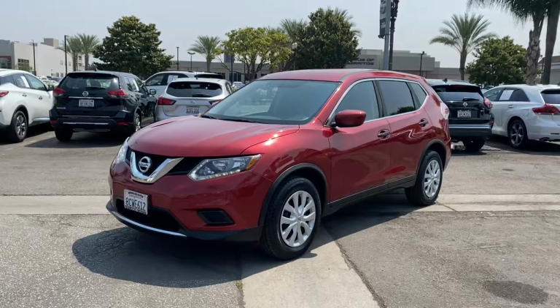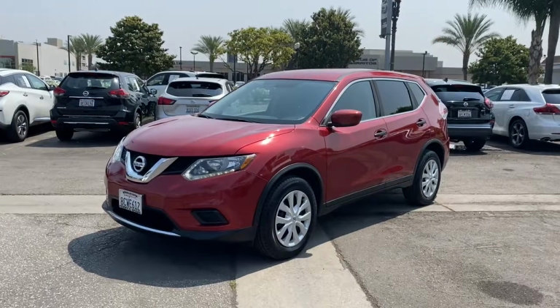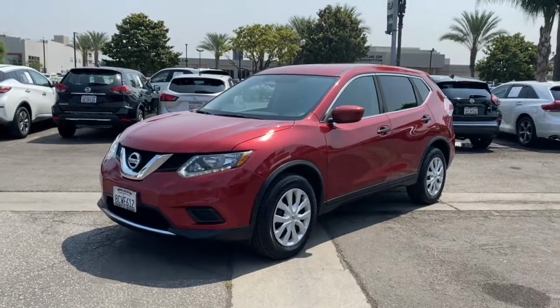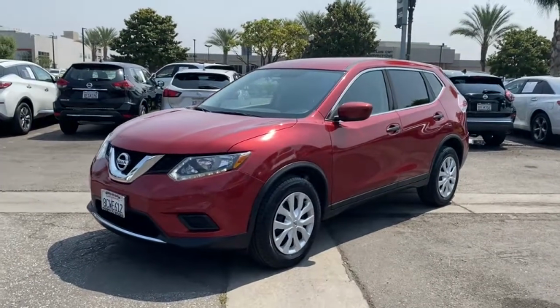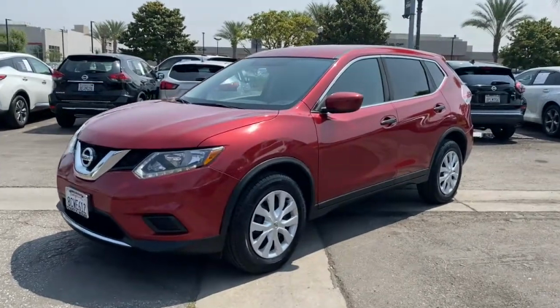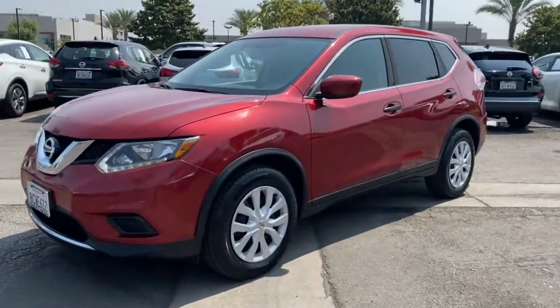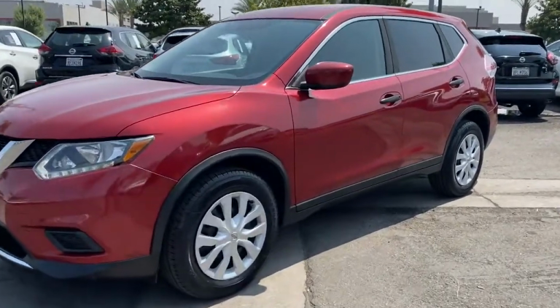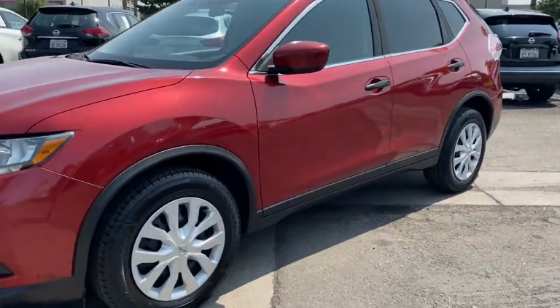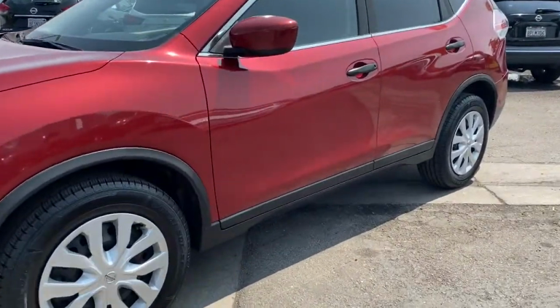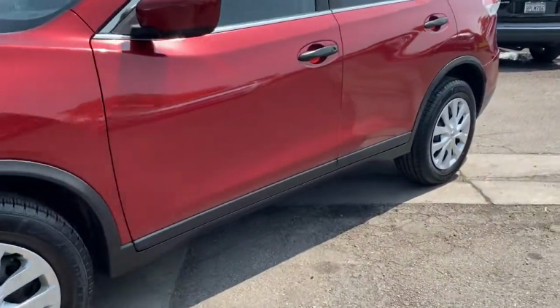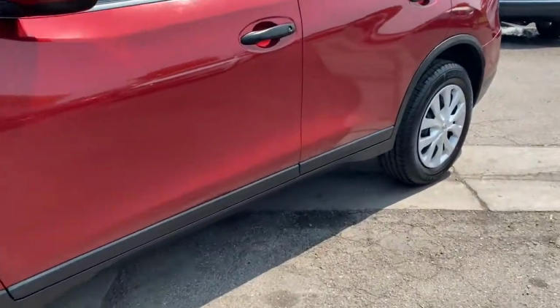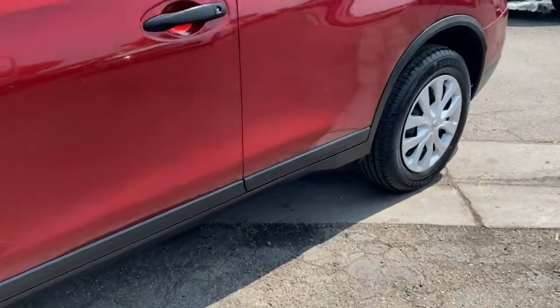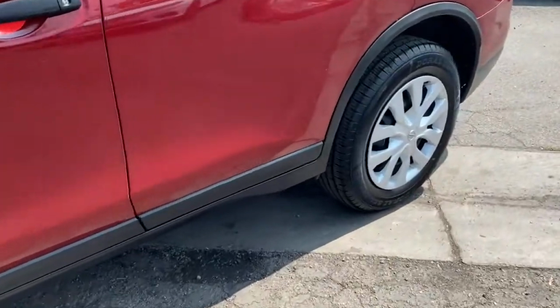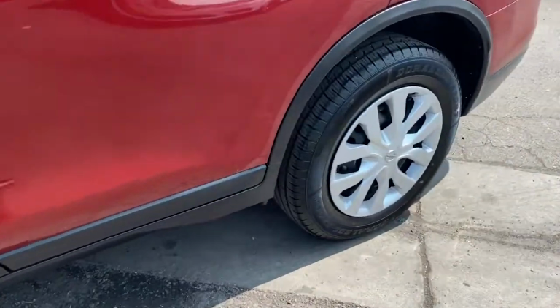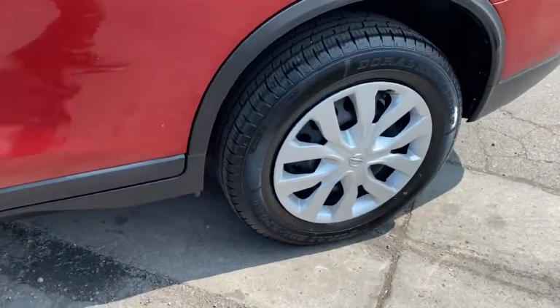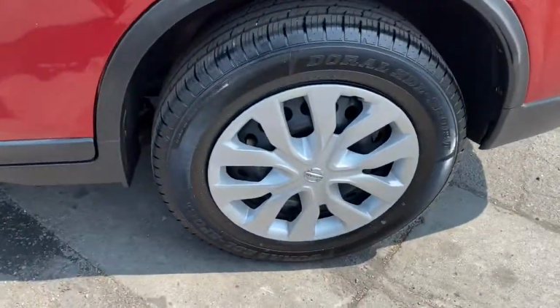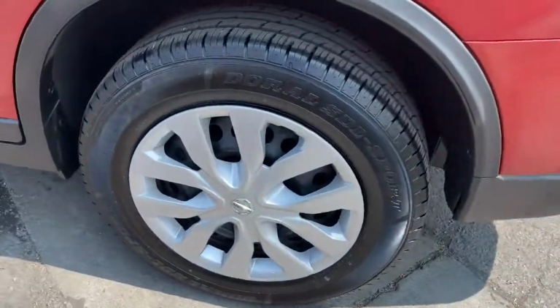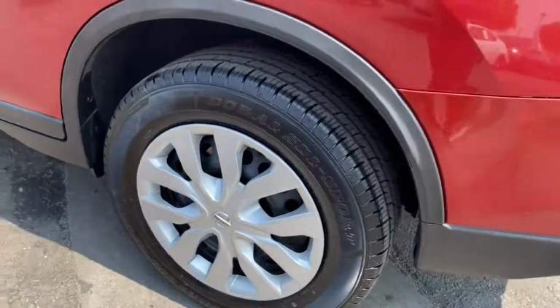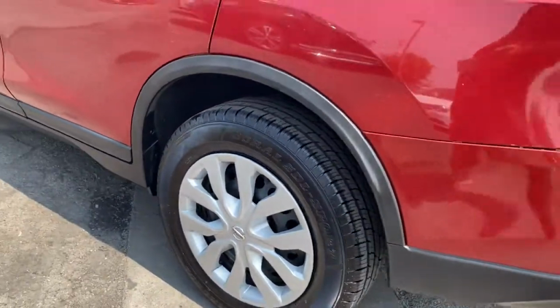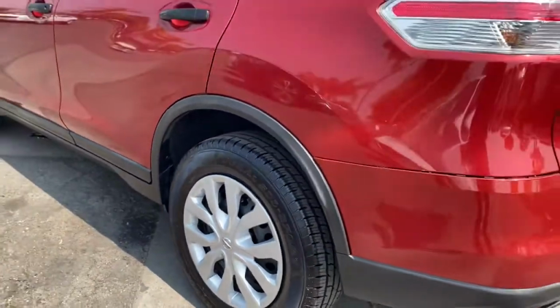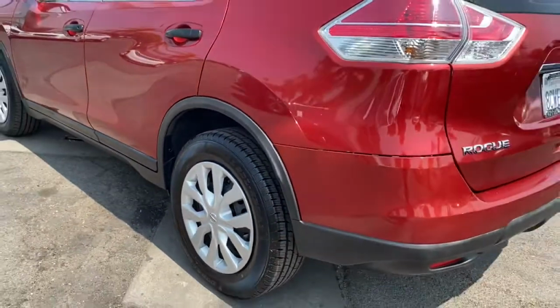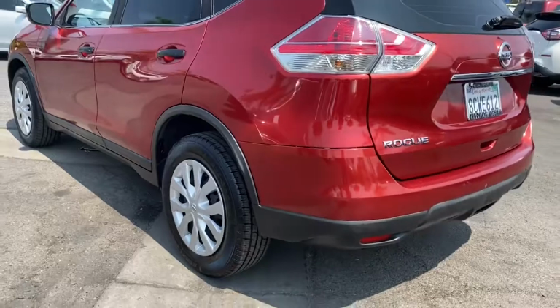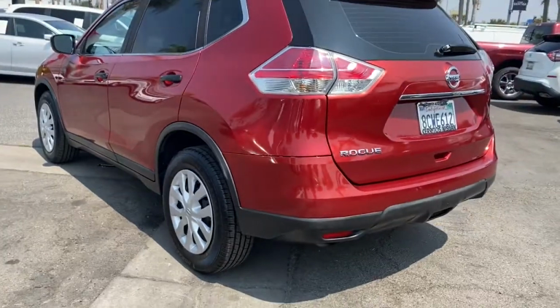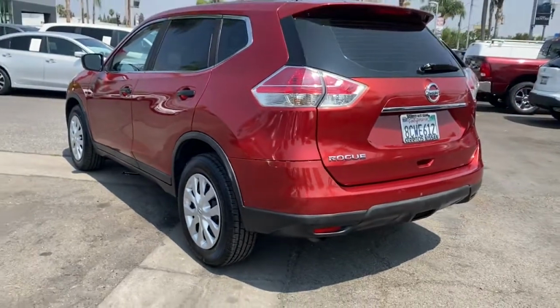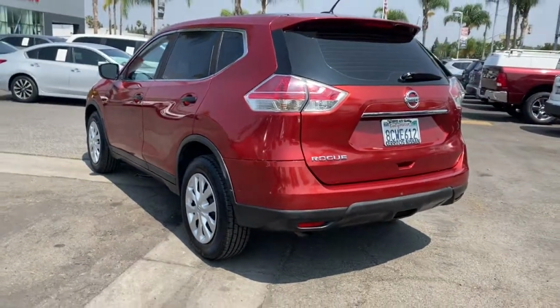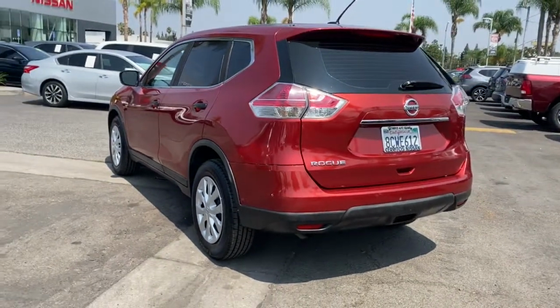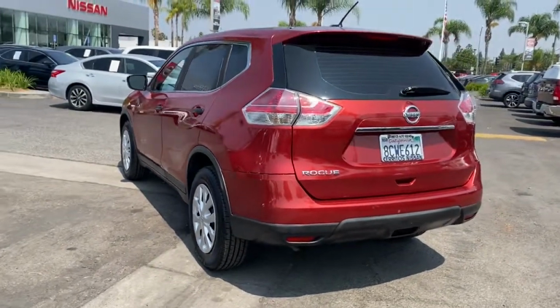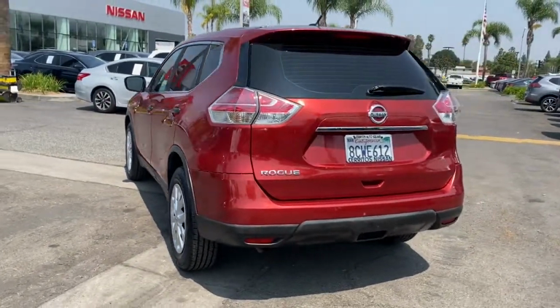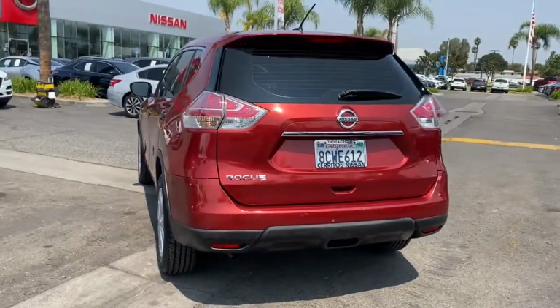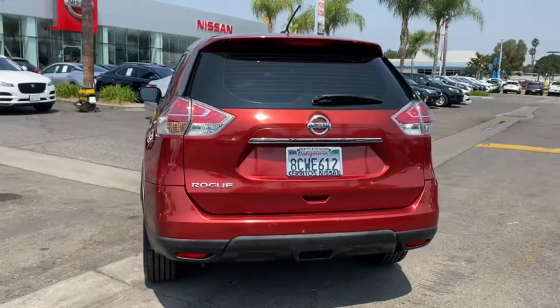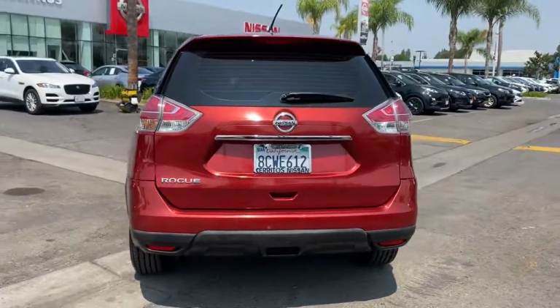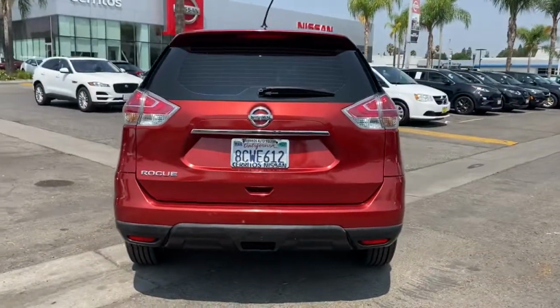Here is a wonderful 2016 Nissan Rogue. This vehicle is an outstanding buy with fewer than 100,000 miles on the odometer. Here's a stylish, efficient Rogue that has the features you need to stay on top of today's demanding lifestyle.